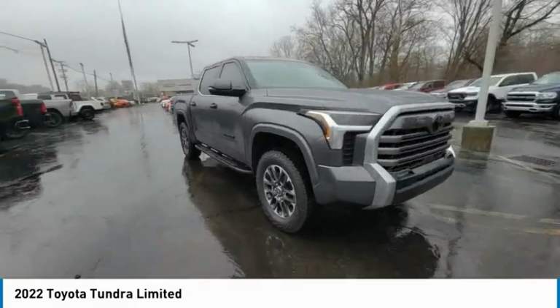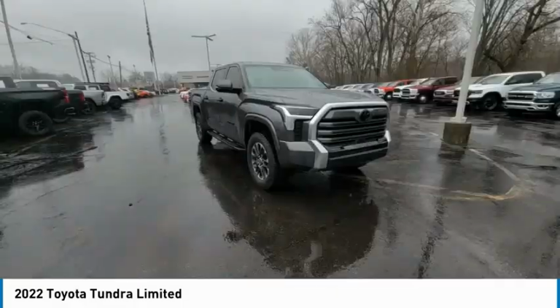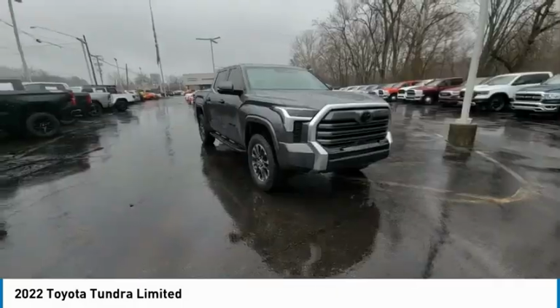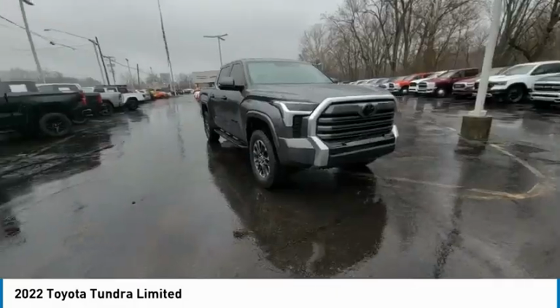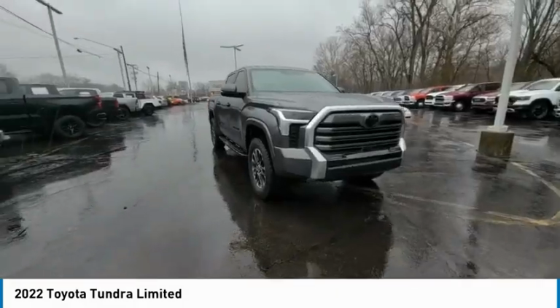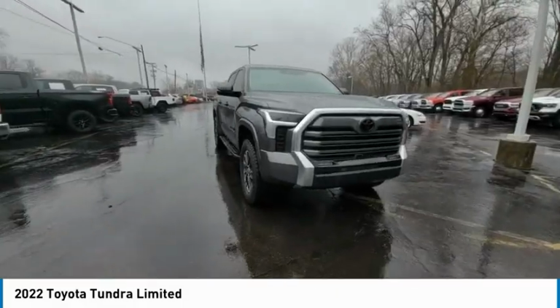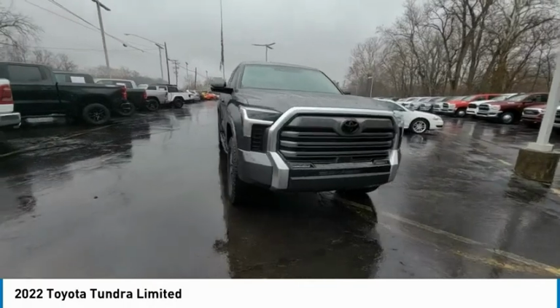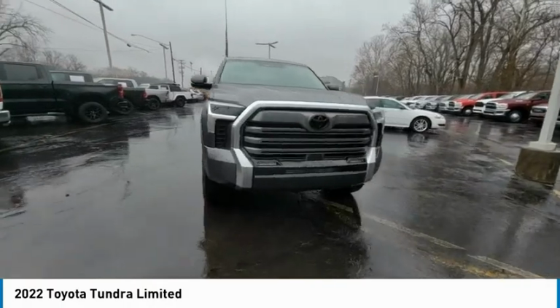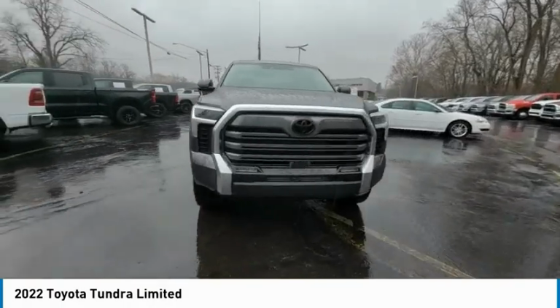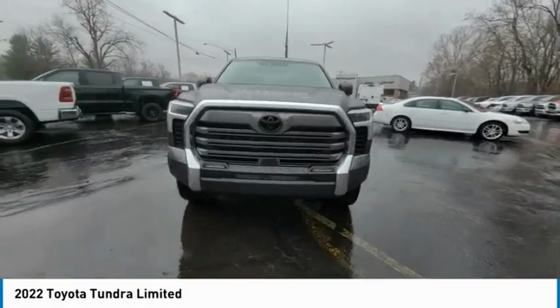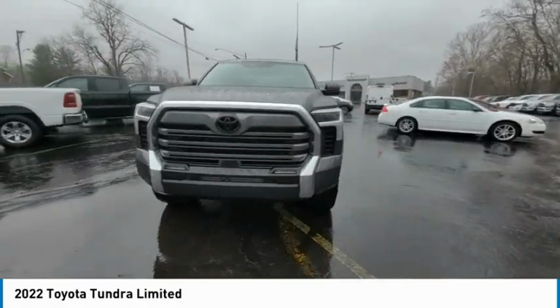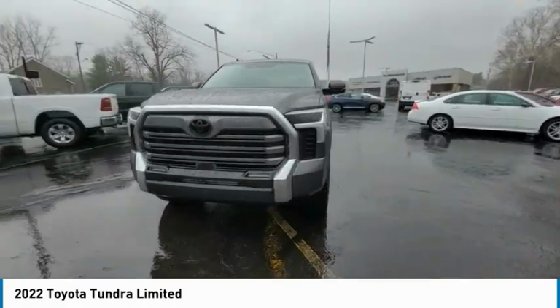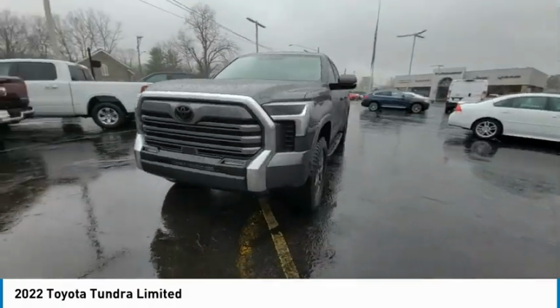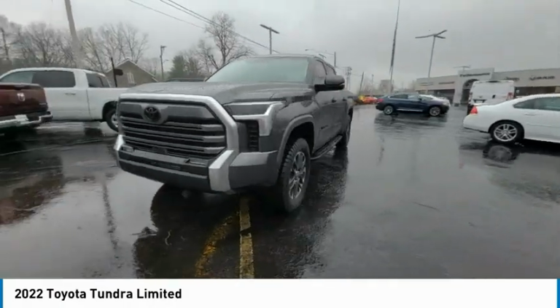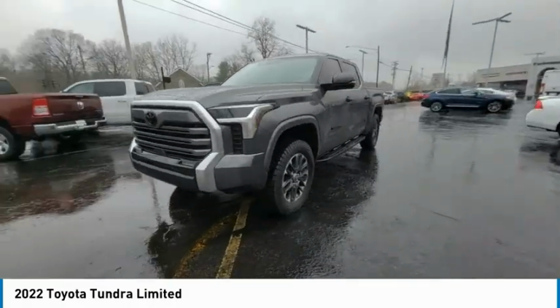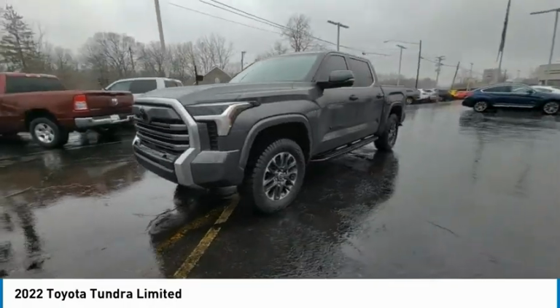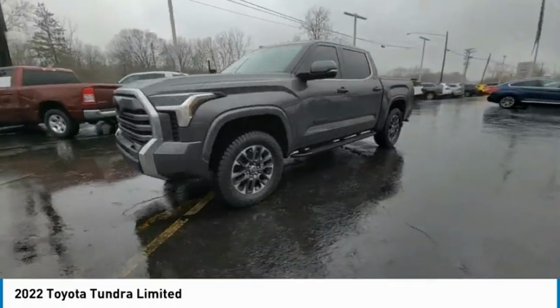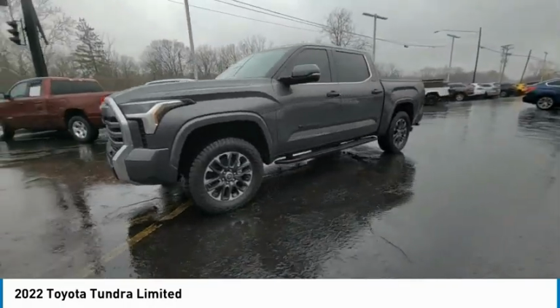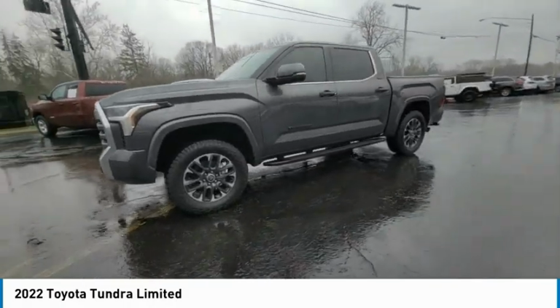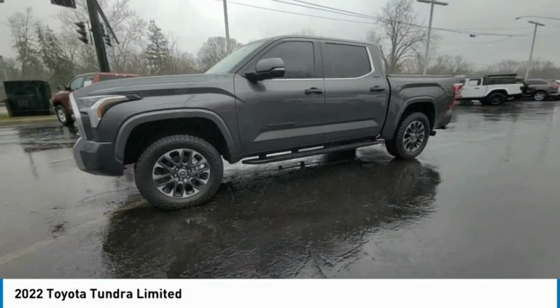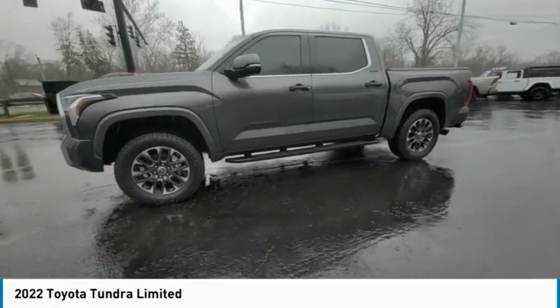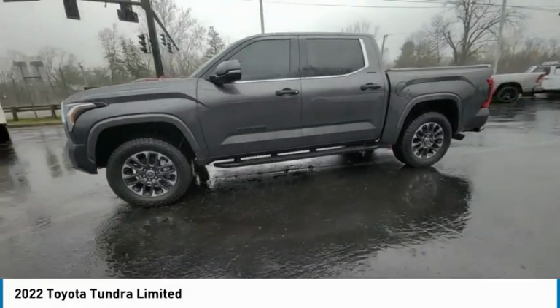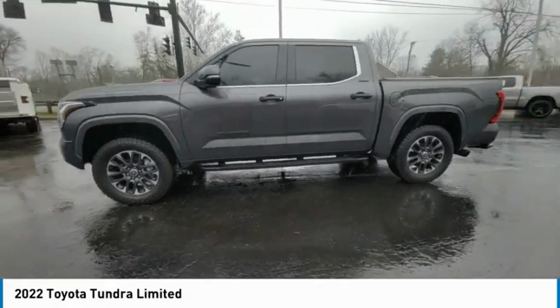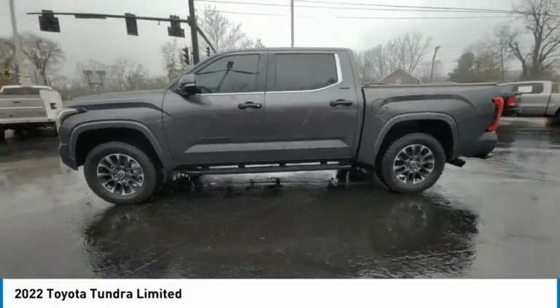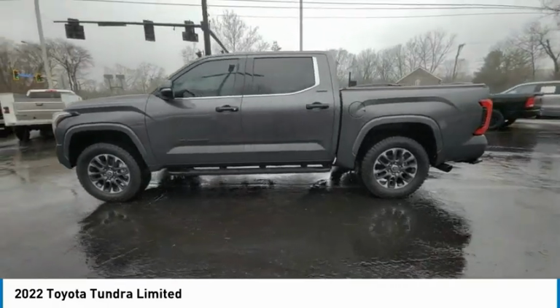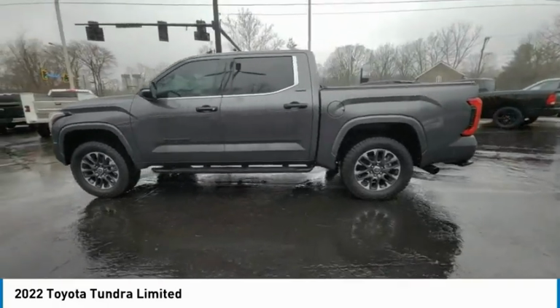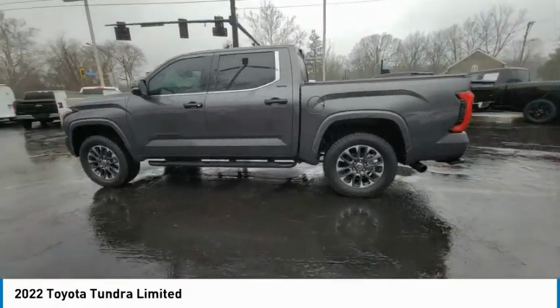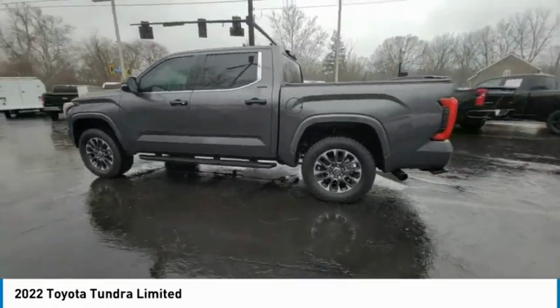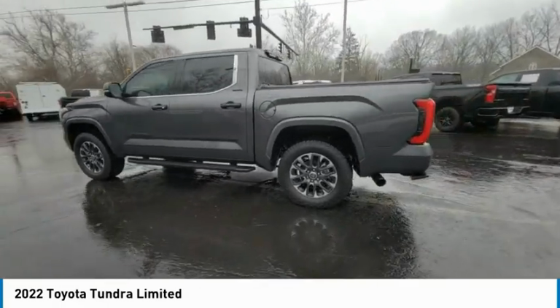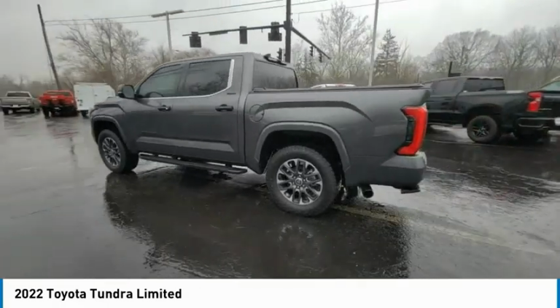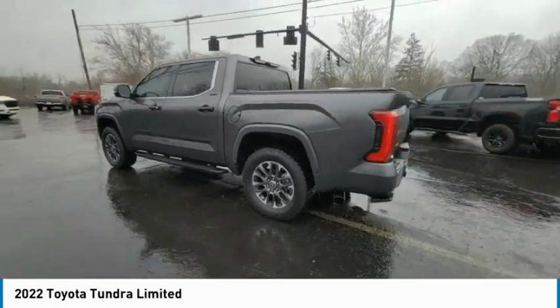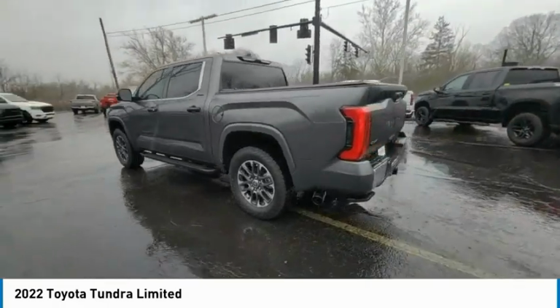With a towing capacity of up to 10,000 plus pounds and a payload capacity of over 2,000 pounds, the Tundra is the perfect mix of power and efficiency. This vehicle has less than 4,000 miles.